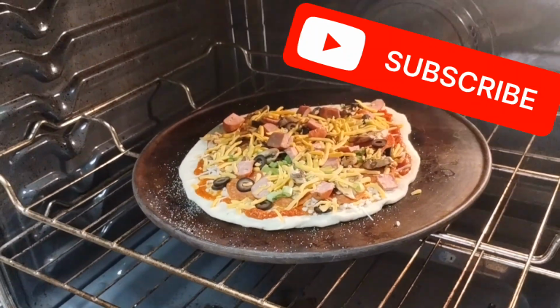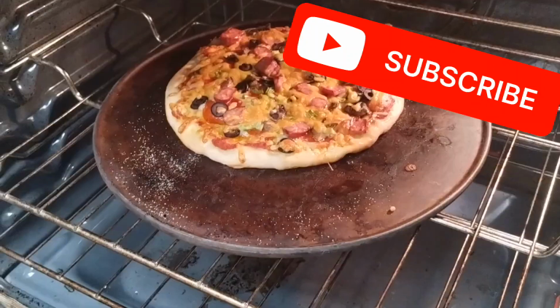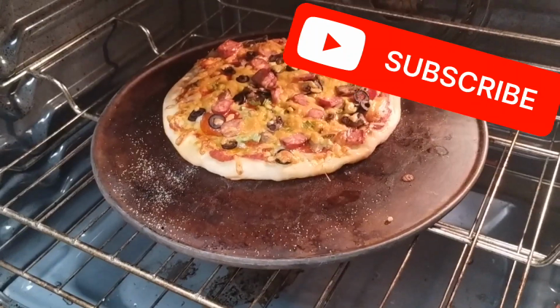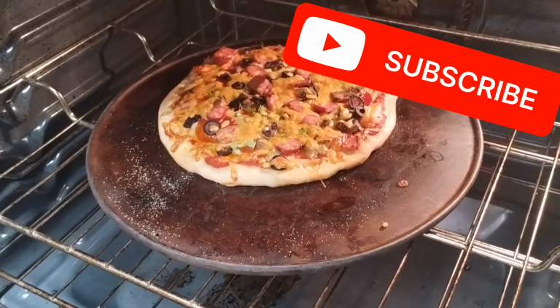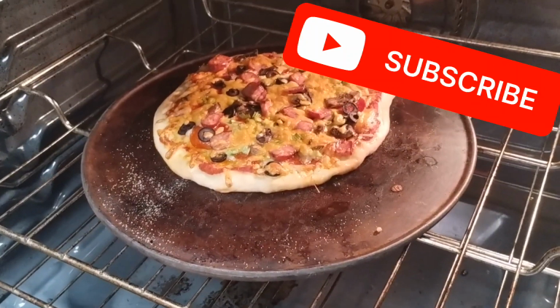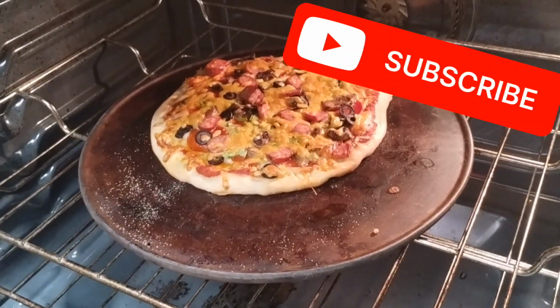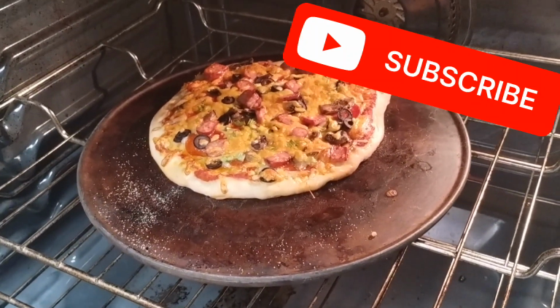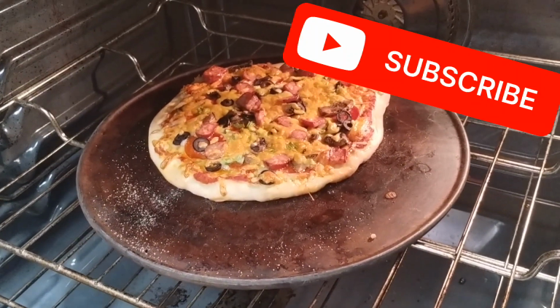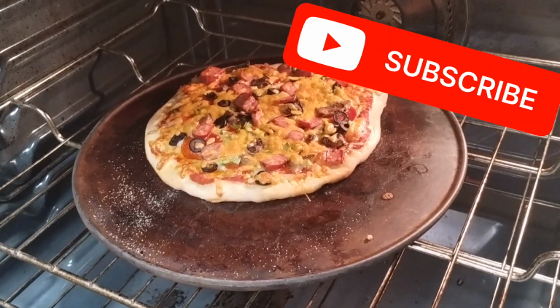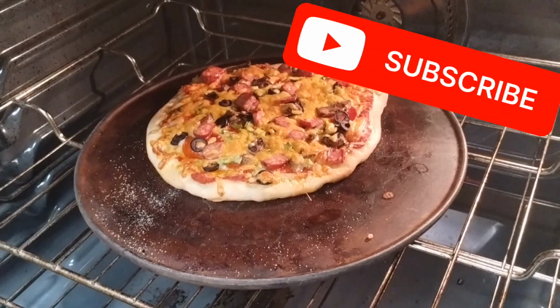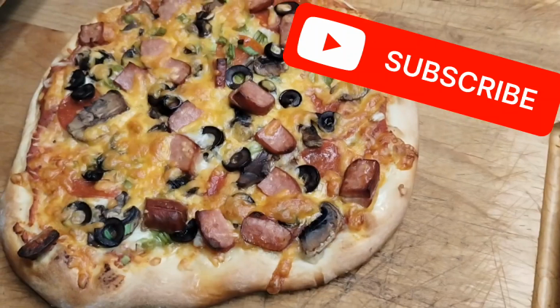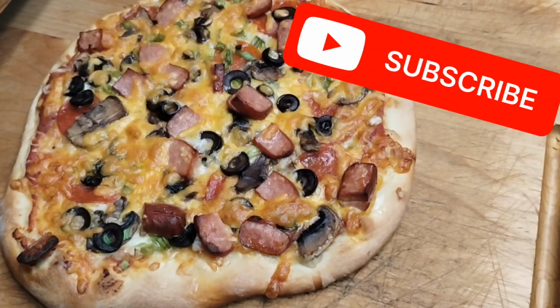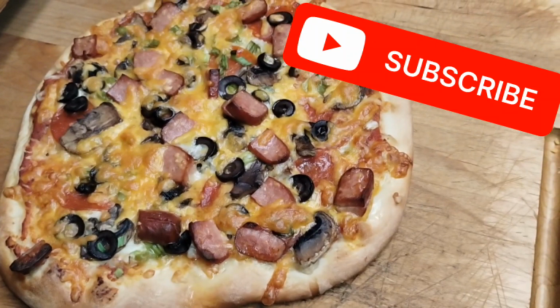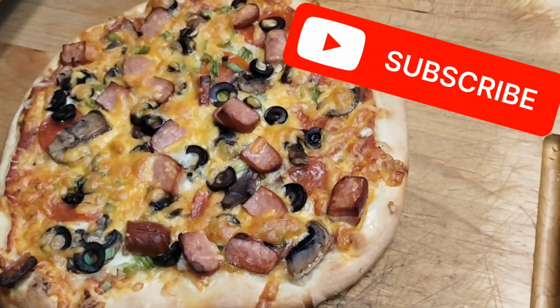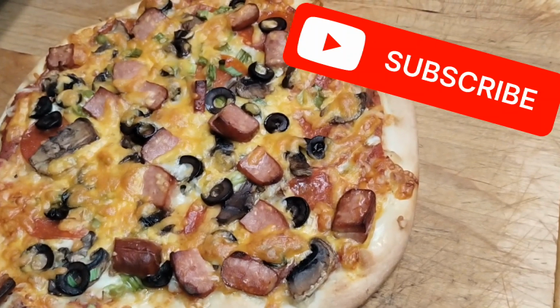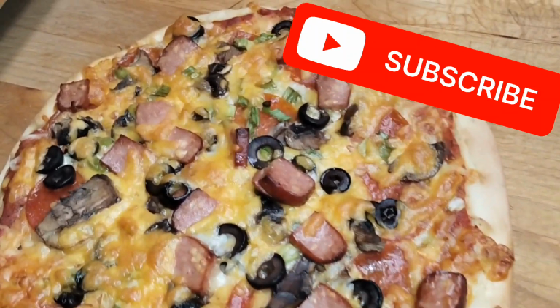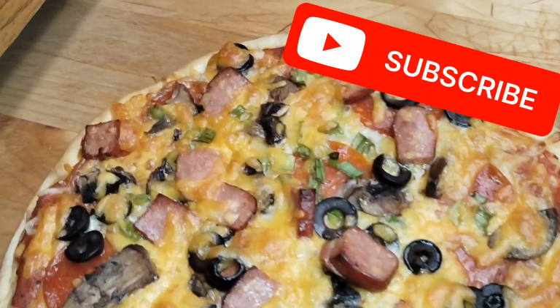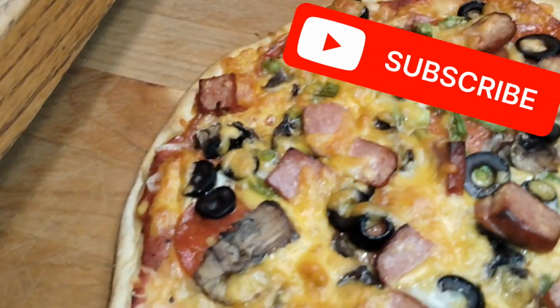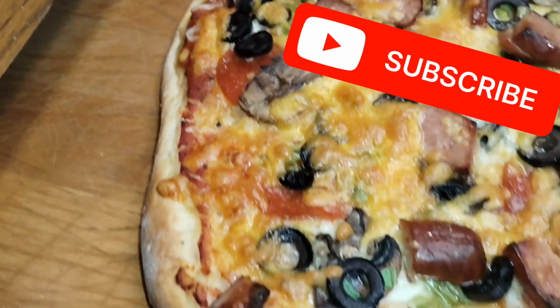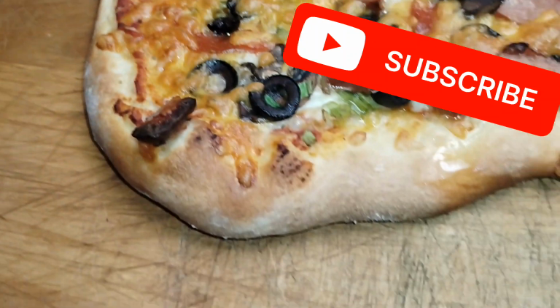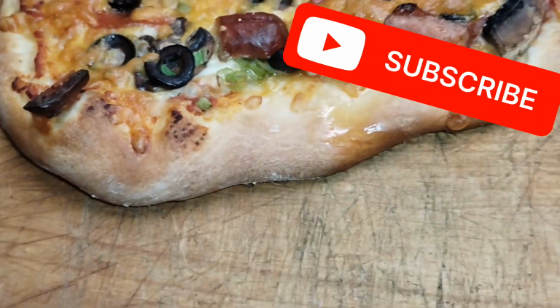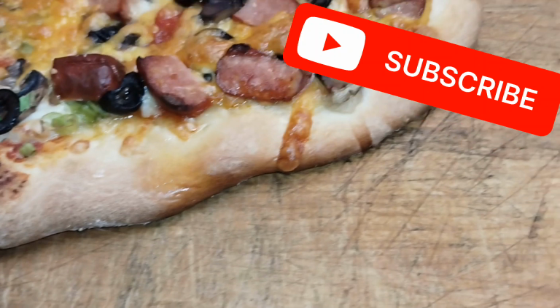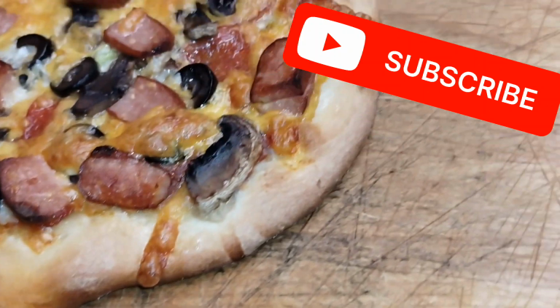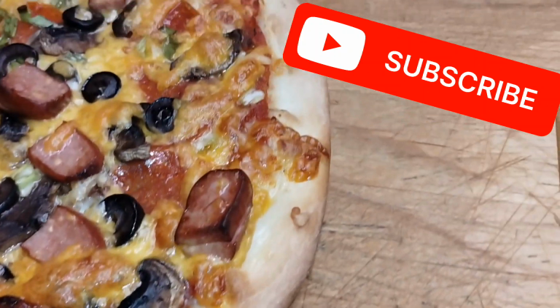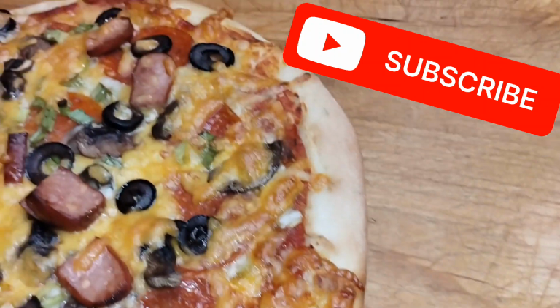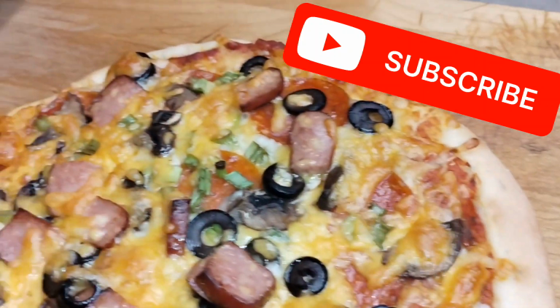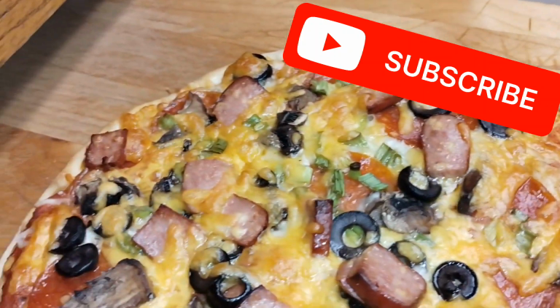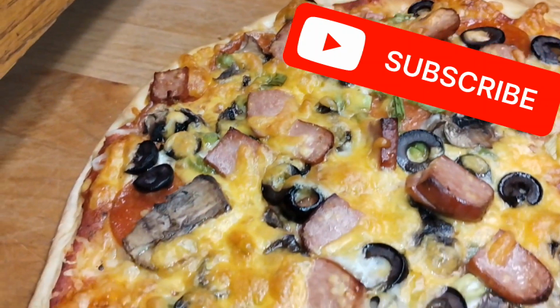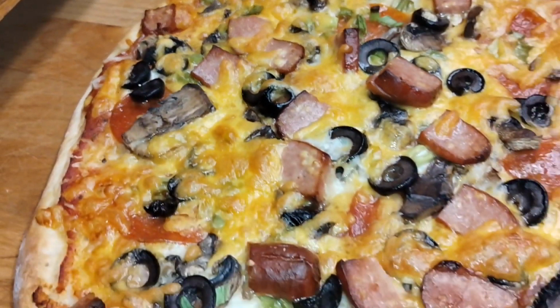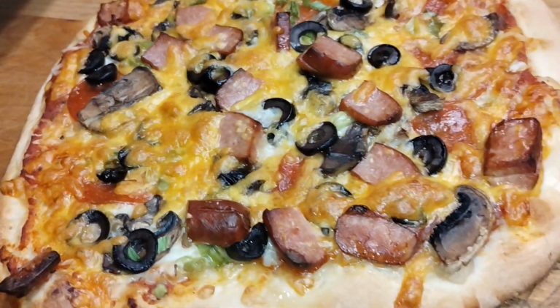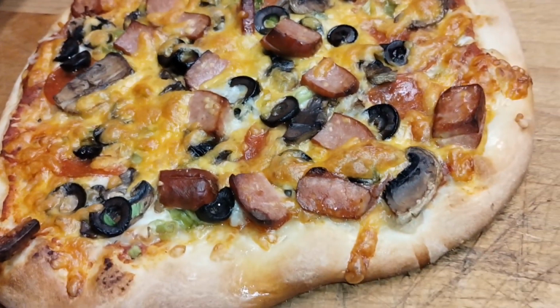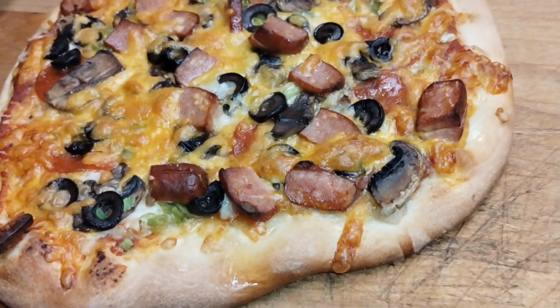Perfect there guys, getting there, getting there. Yeah, there it is guys, you see it? Check it out — perfect edges. Yeah buddy, looking good.